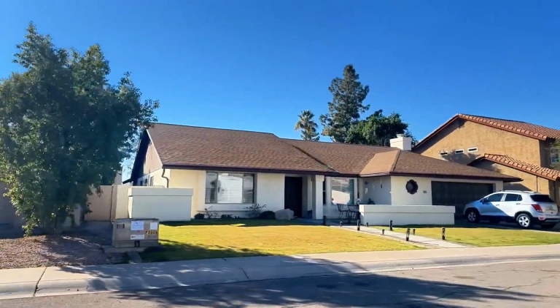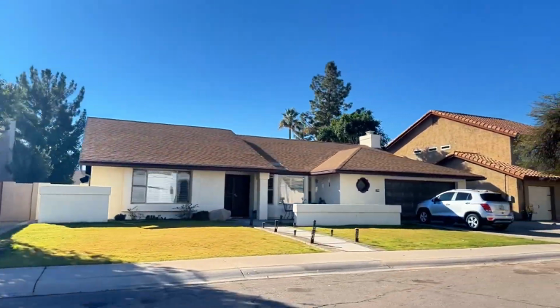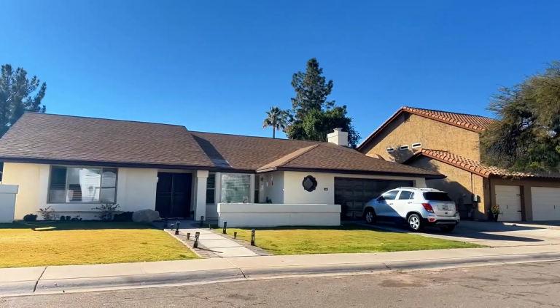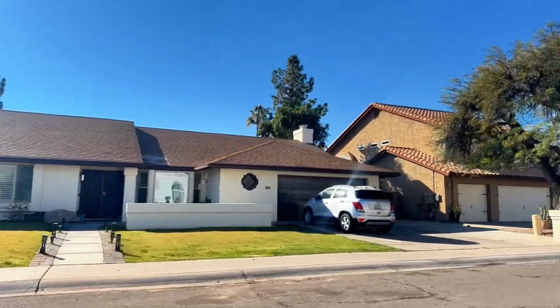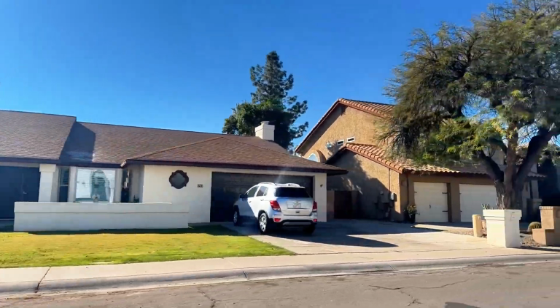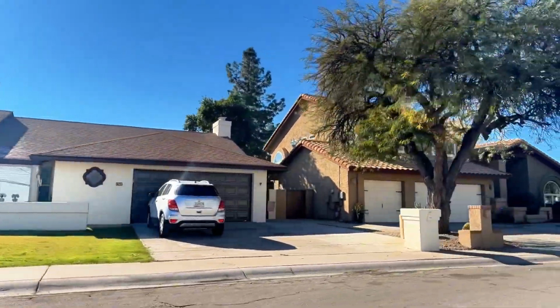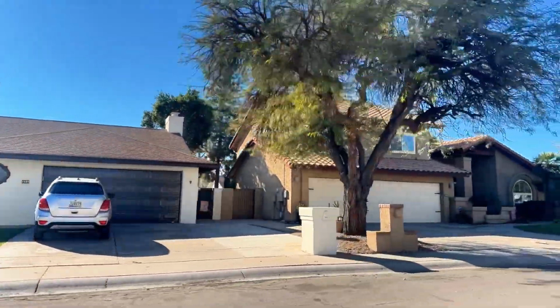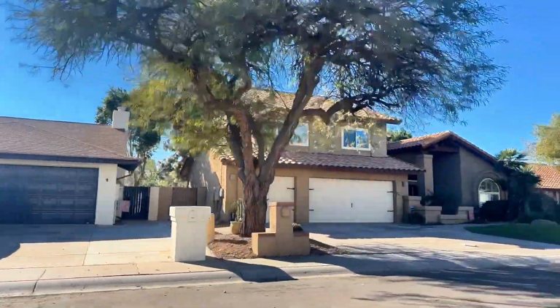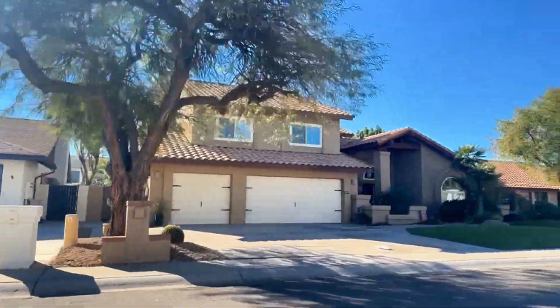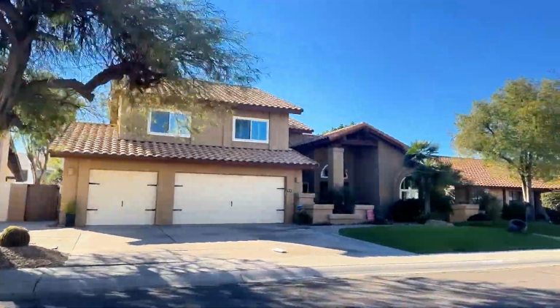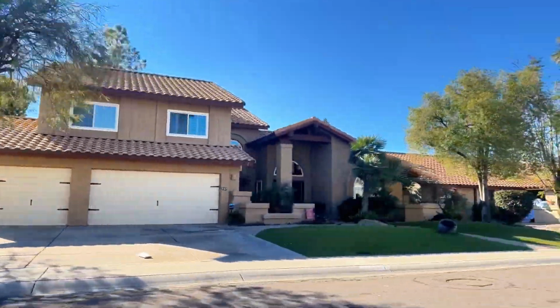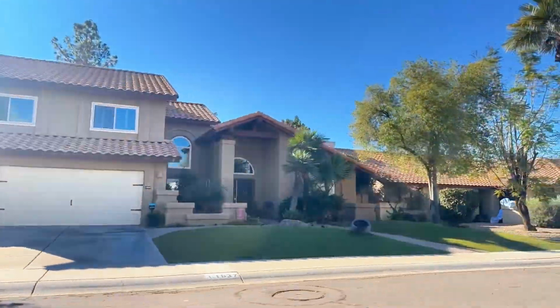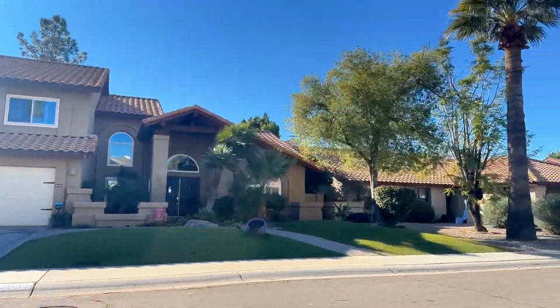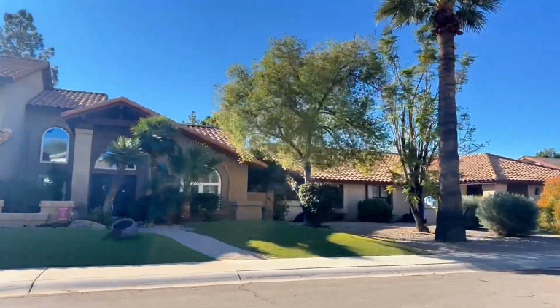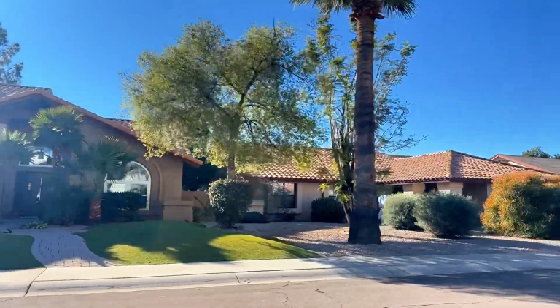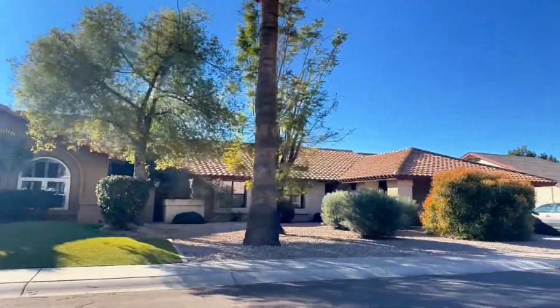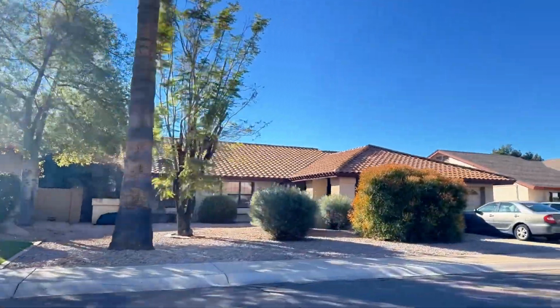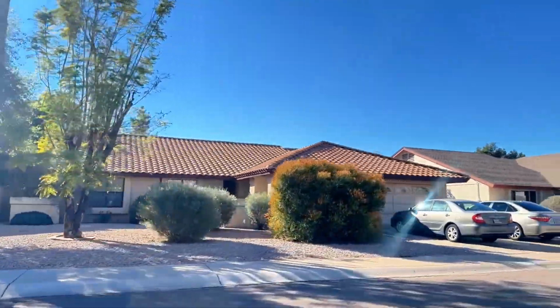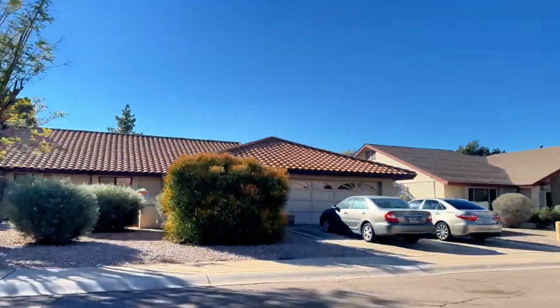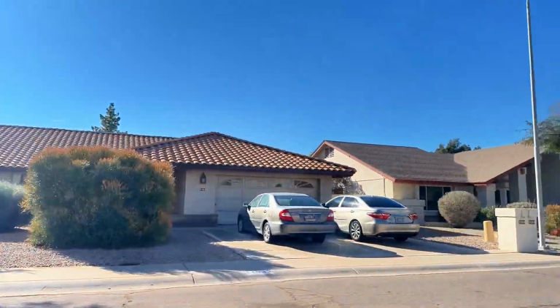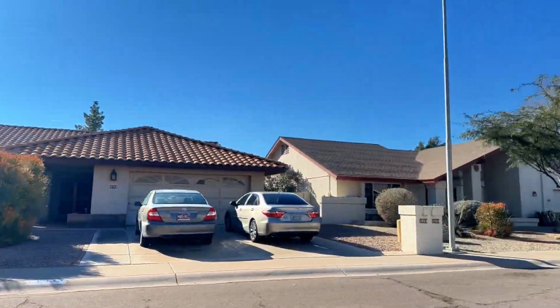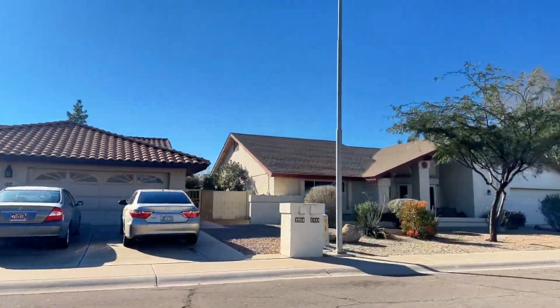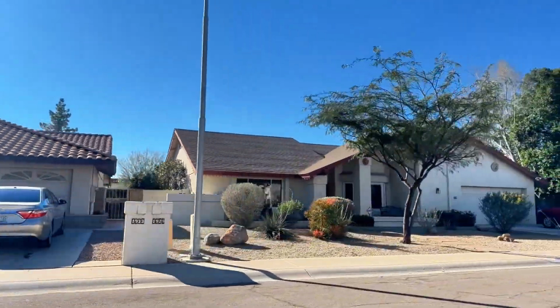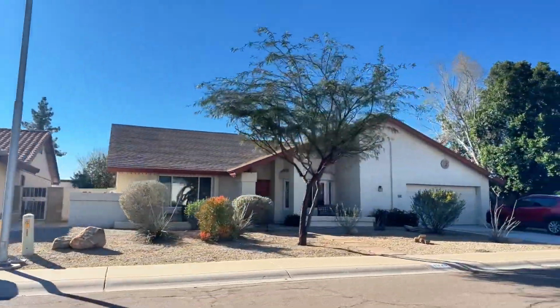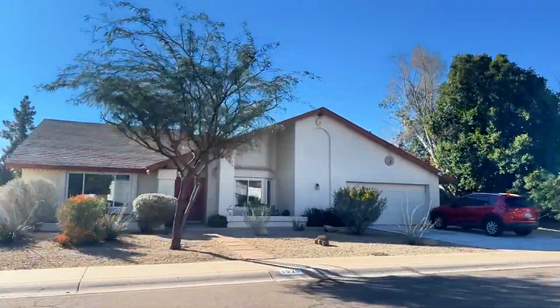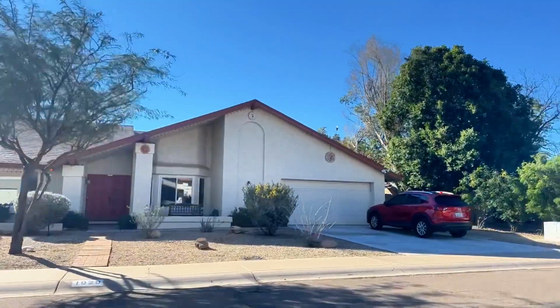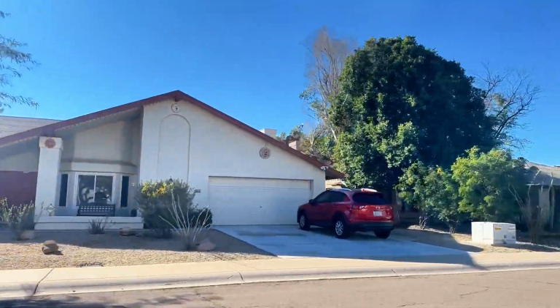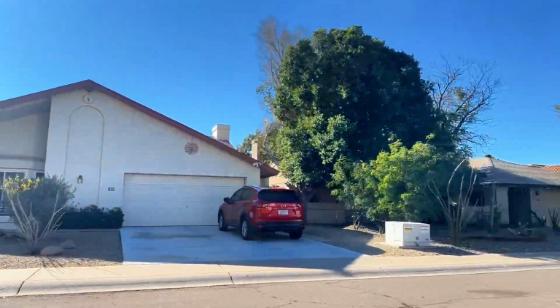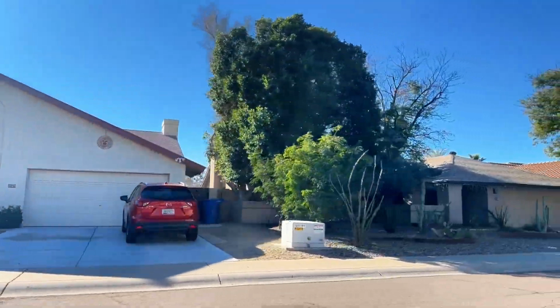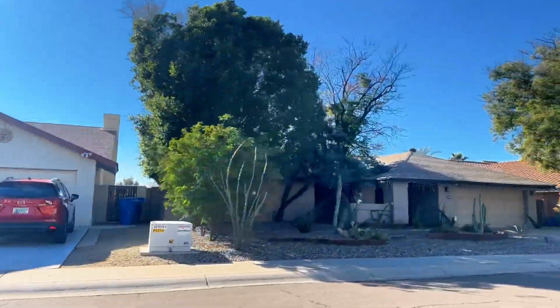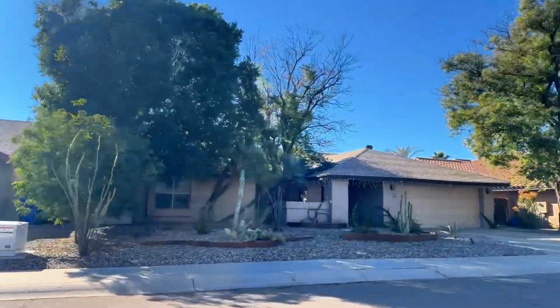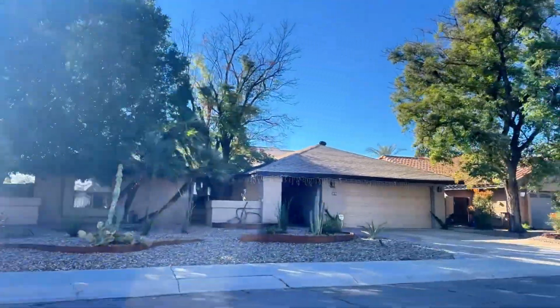One thing people love about this neighborhood is that these homes don't have an HOA. Many of these houses were built in the early 1980s.